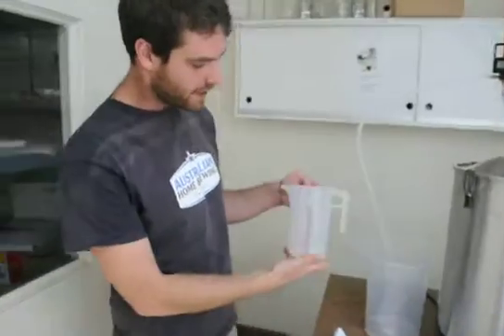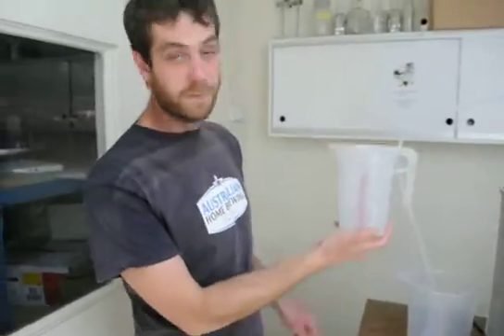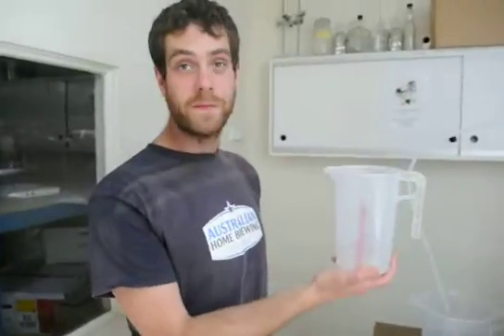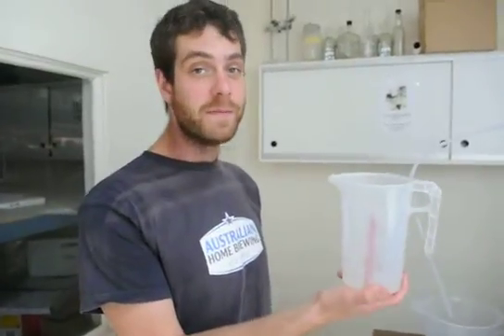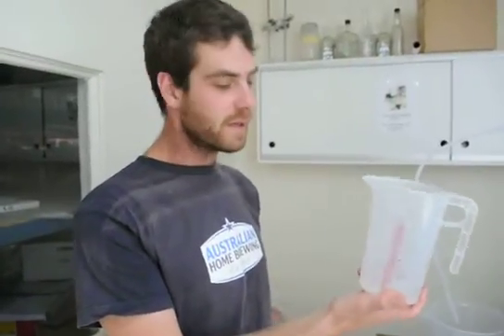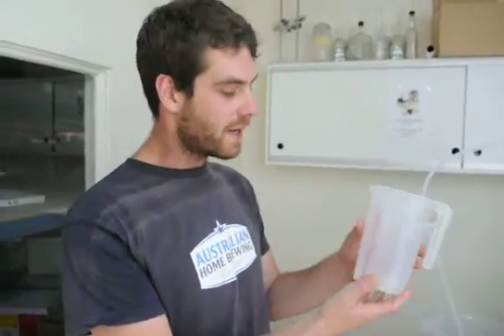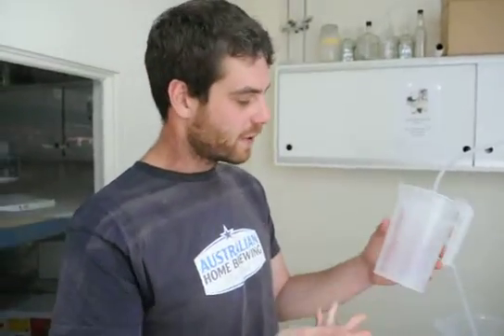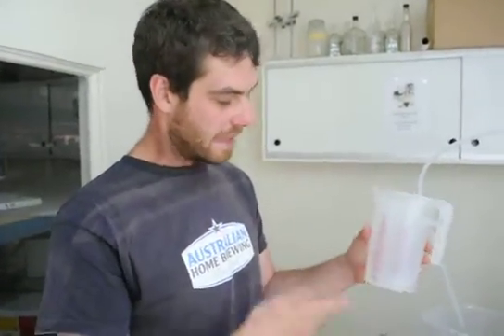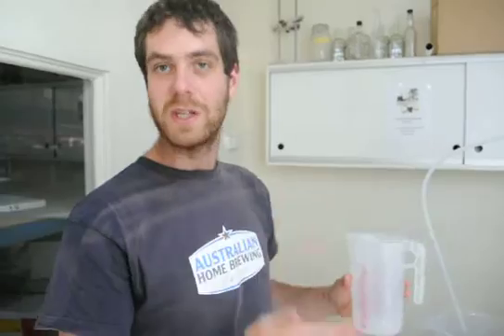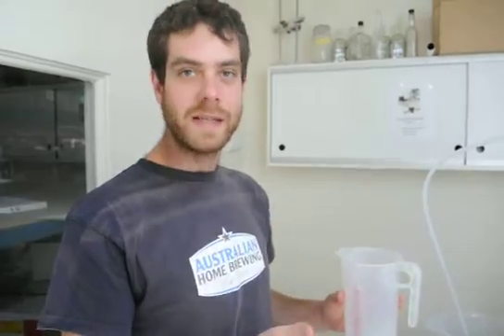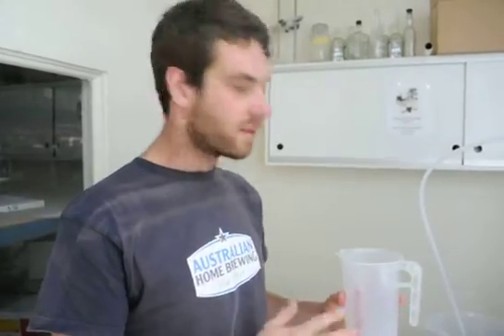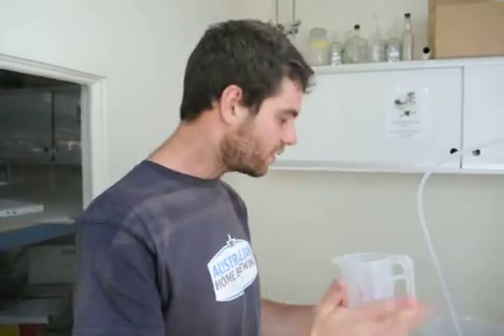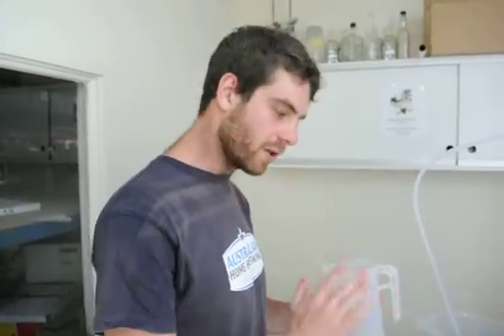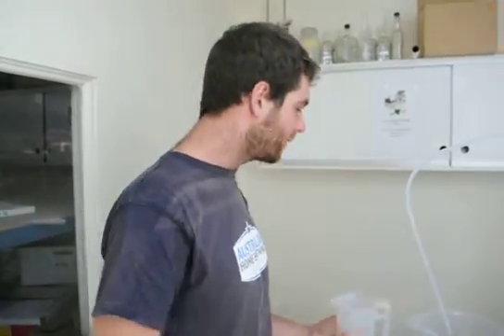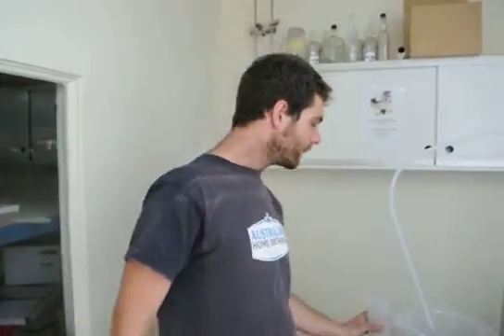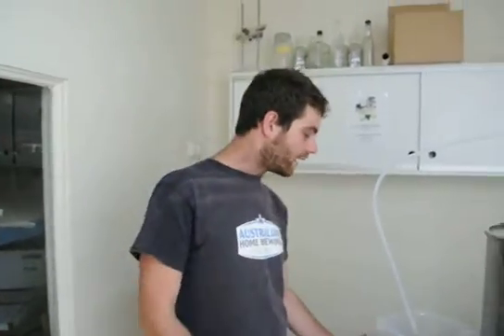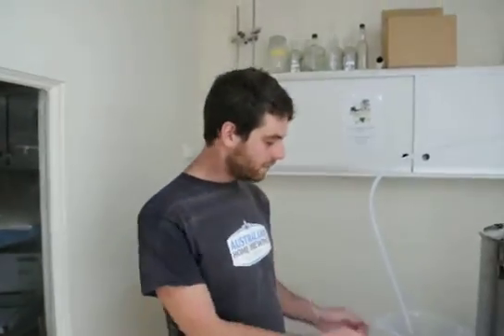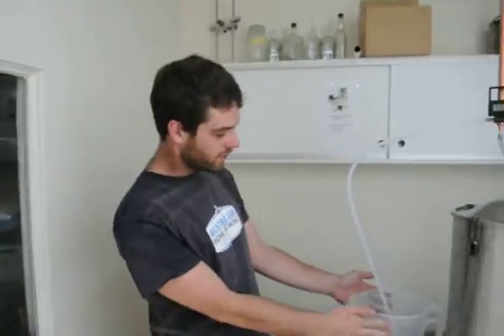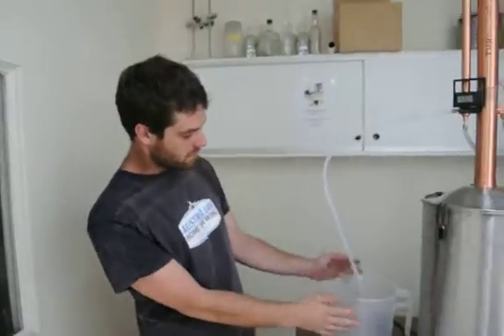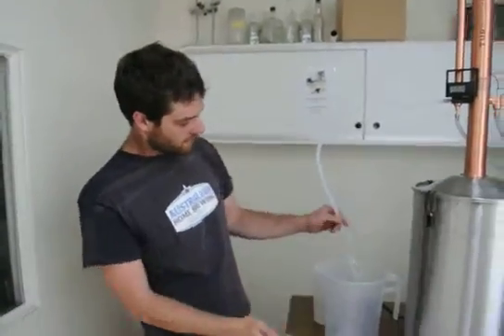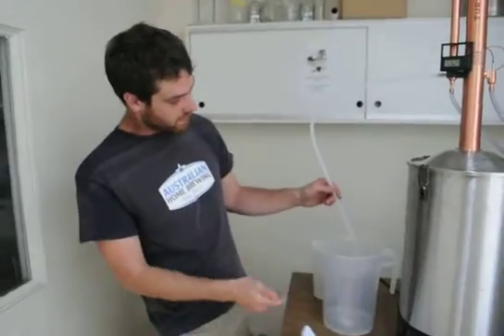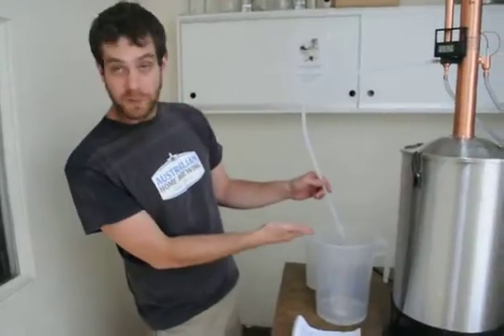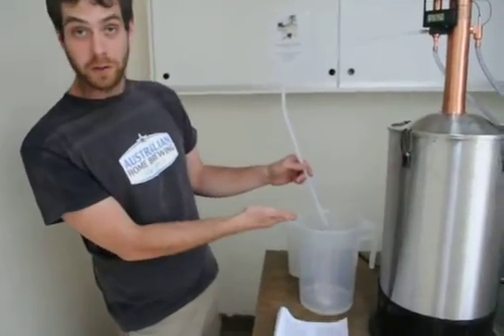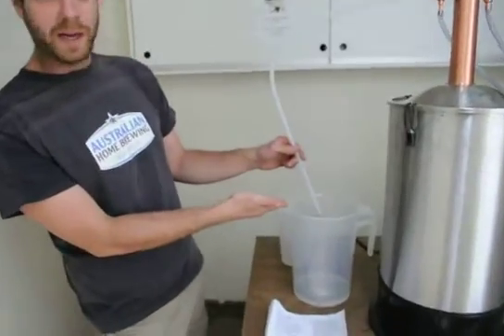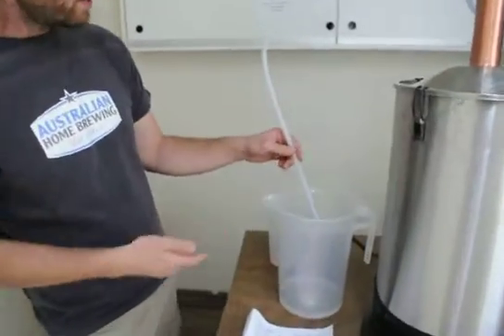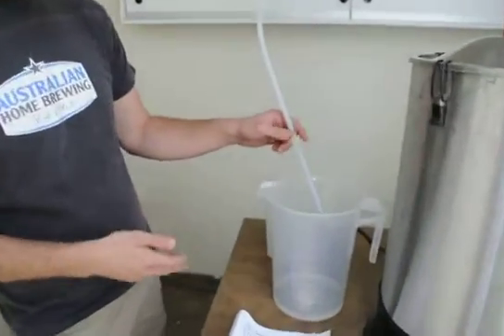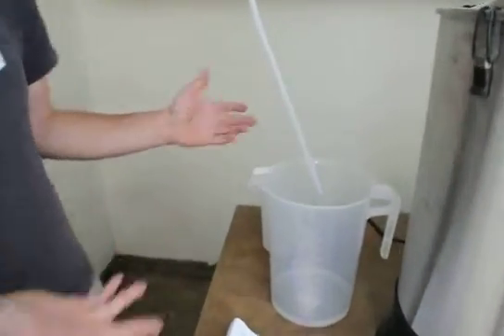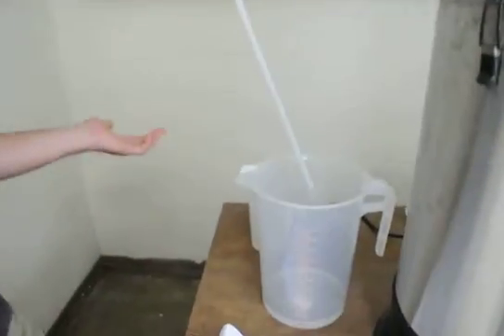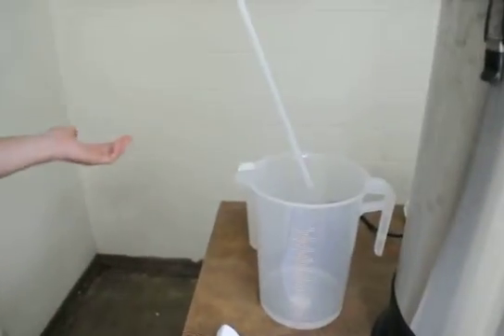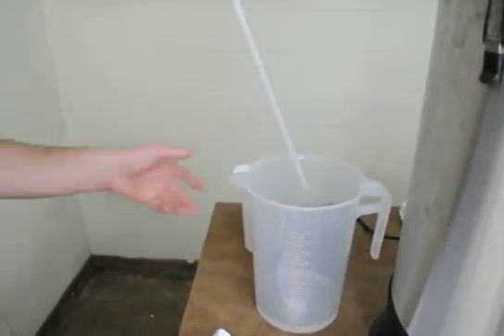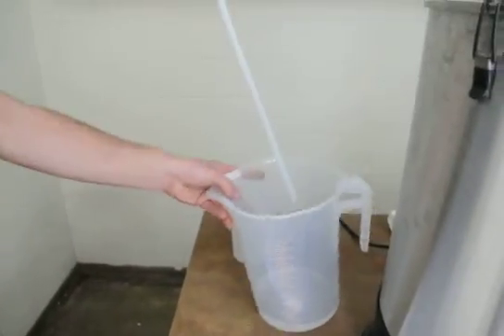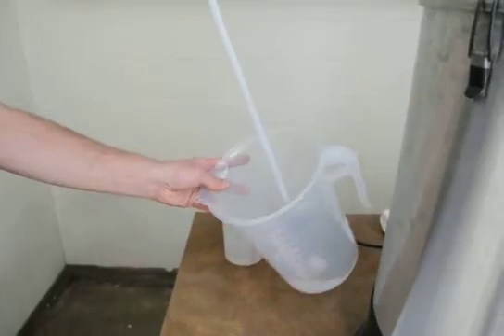Here we've got the first 50 mils. That stuff basically just tastes bad. It's not dangerous, but we've got to get rid of it. Here we've got the alcohol coming out - that should be right now at about 93%.